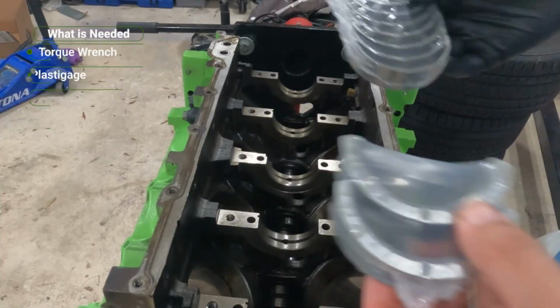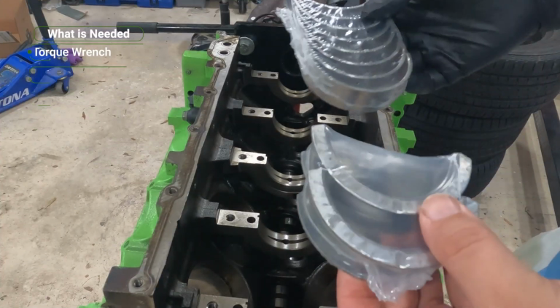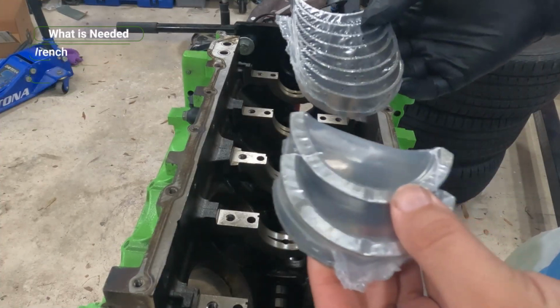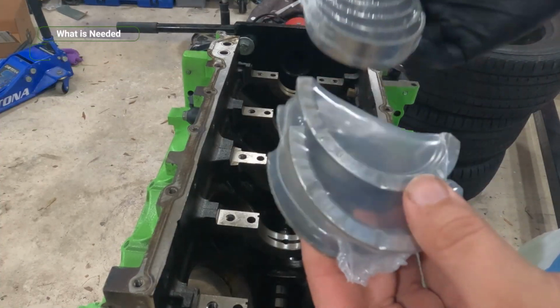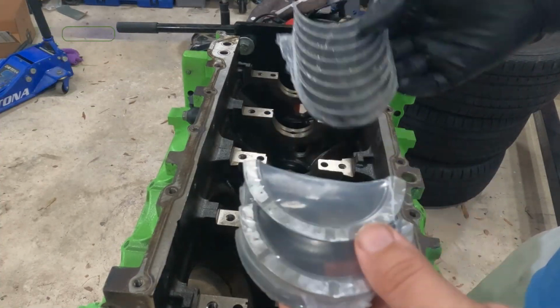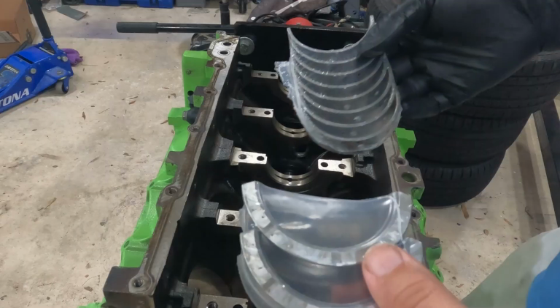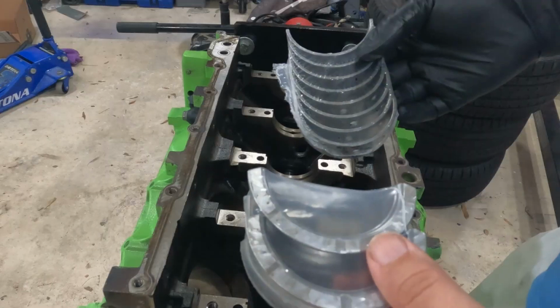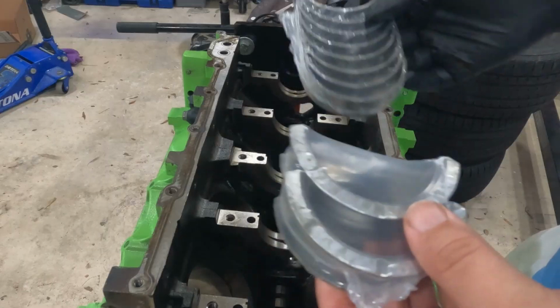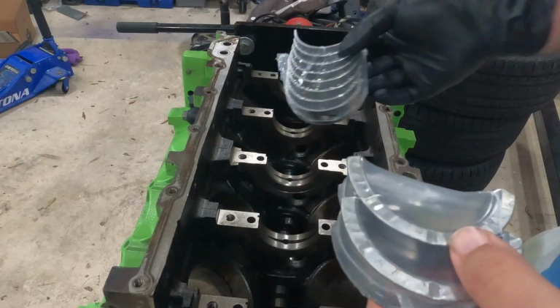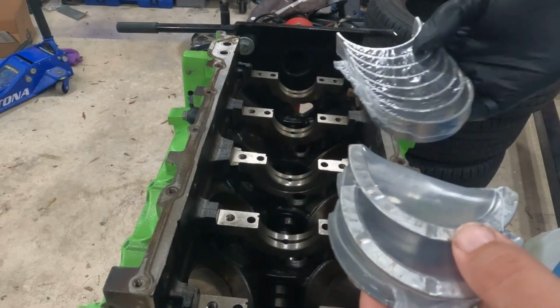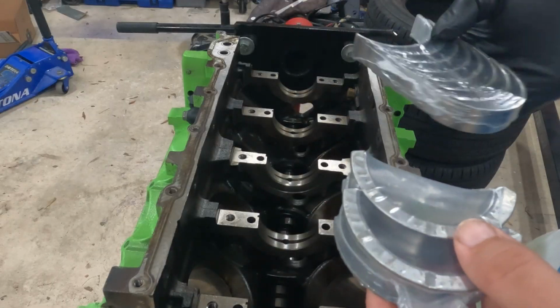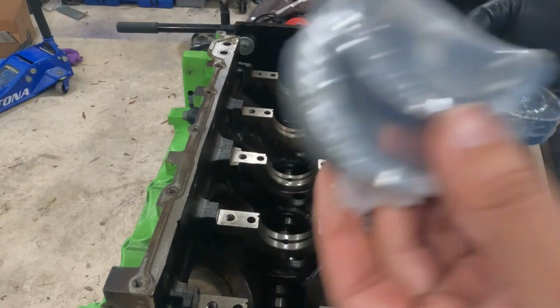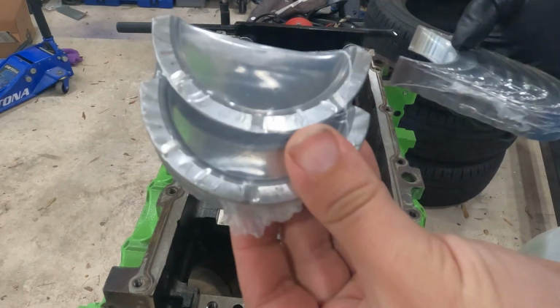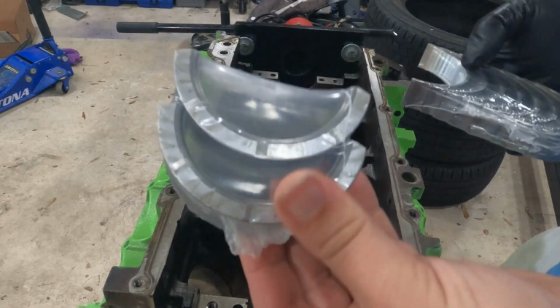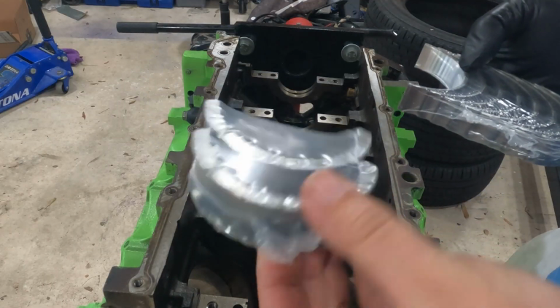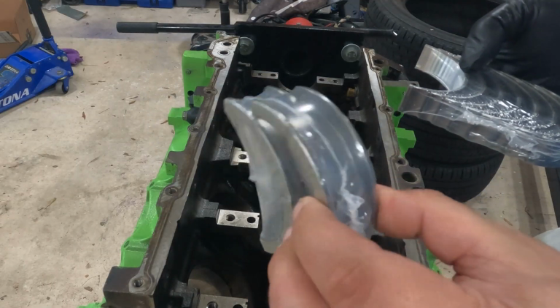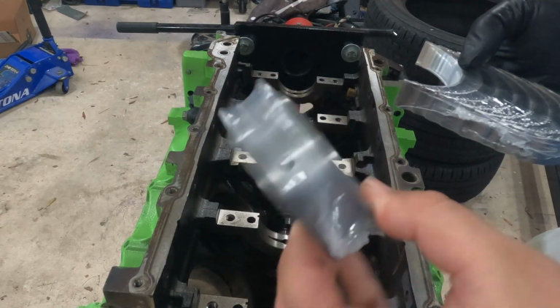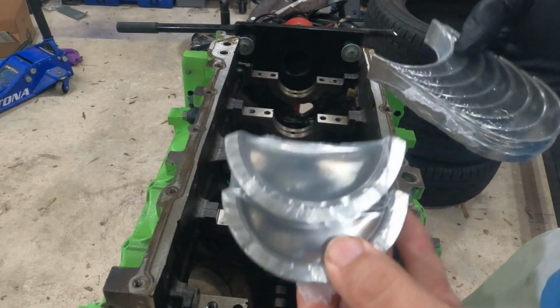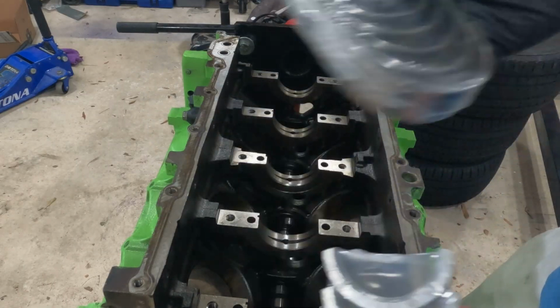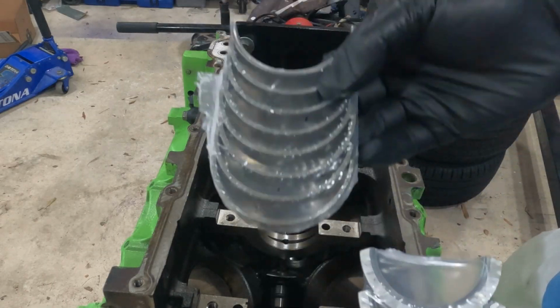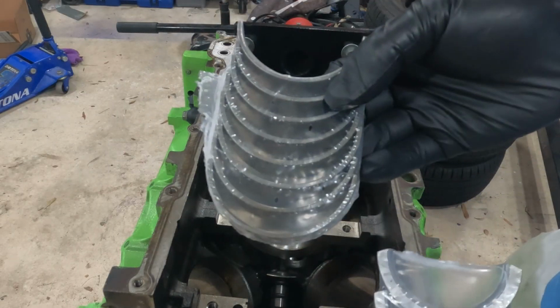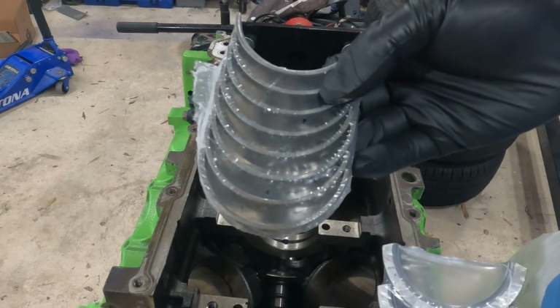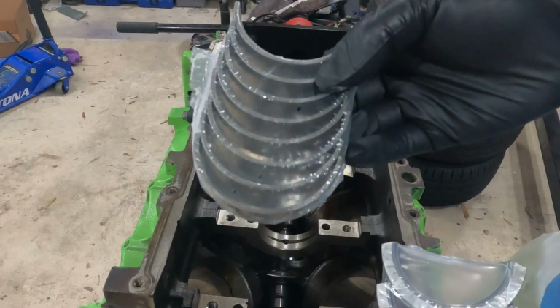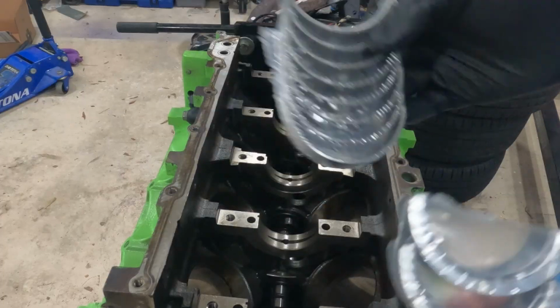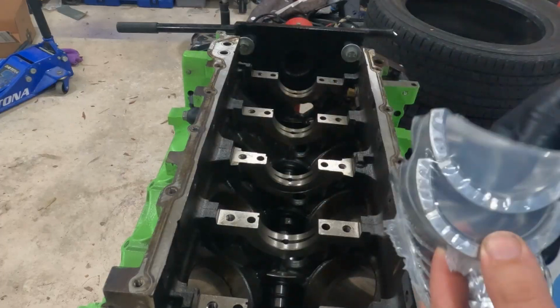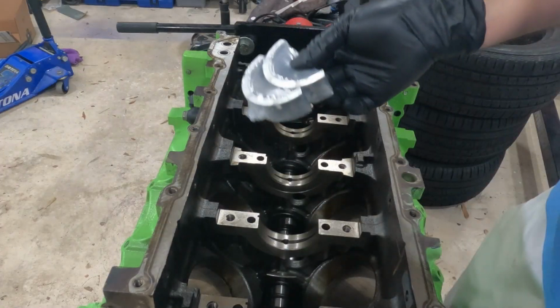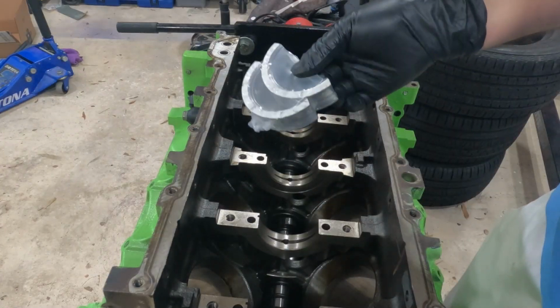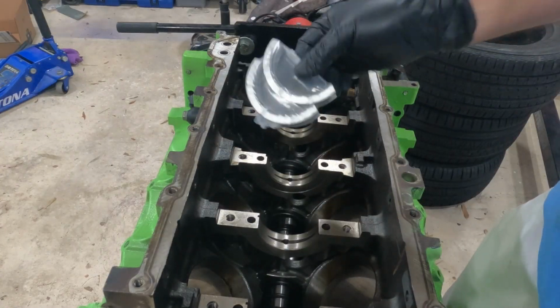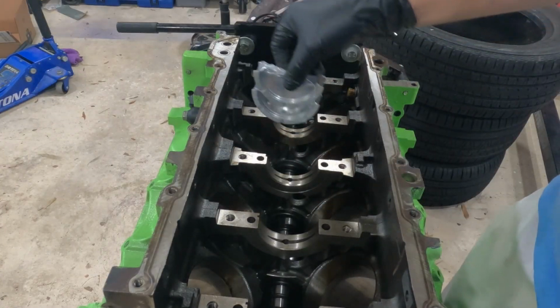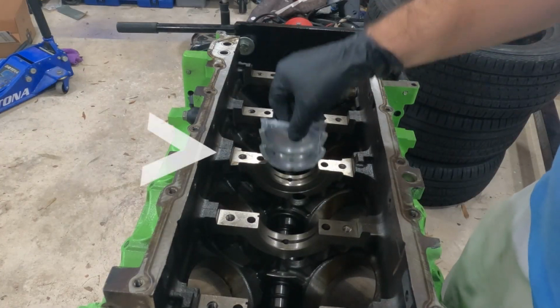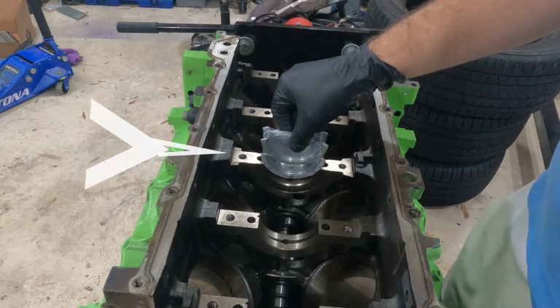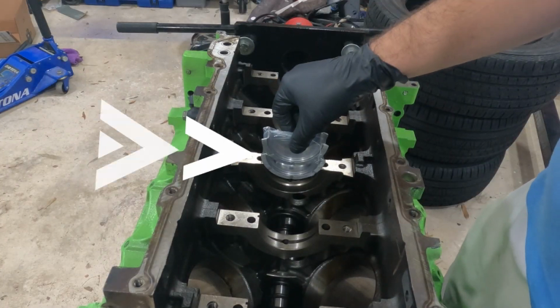We need to insert these bearings into the engine. These are the thrust bearings. These are the normal bearings. The thrust bearing will go in the third location.